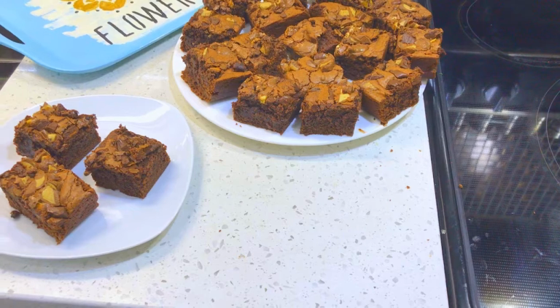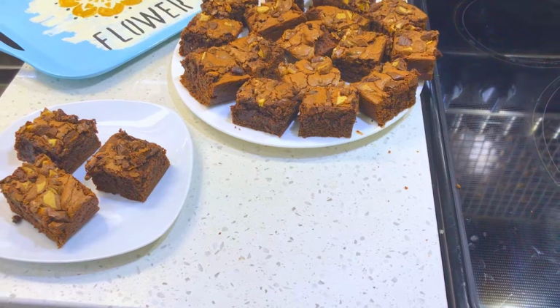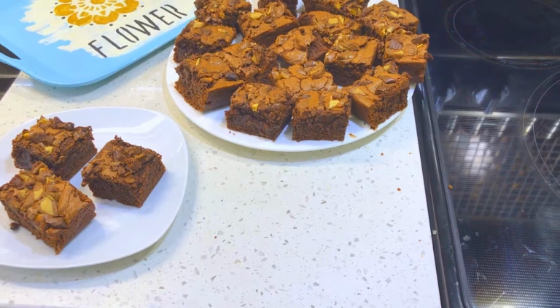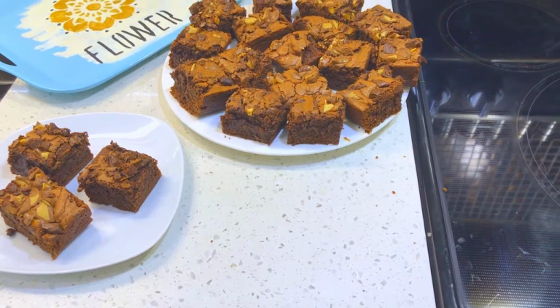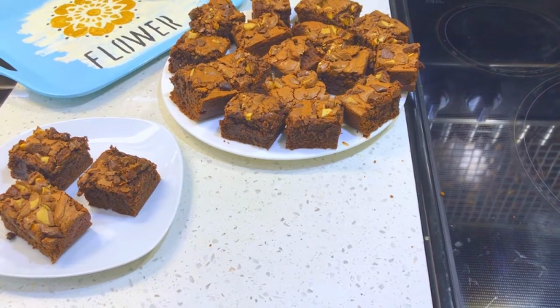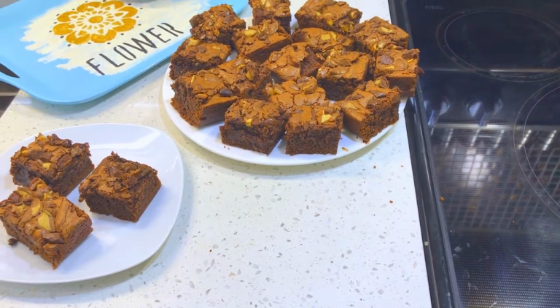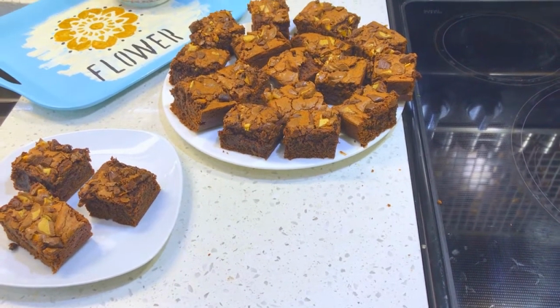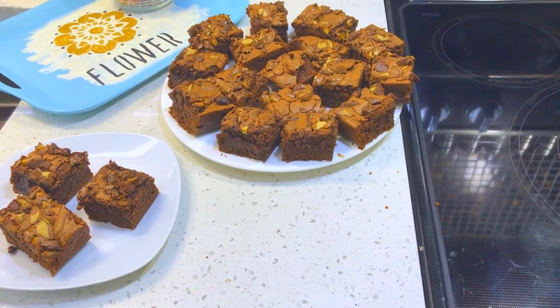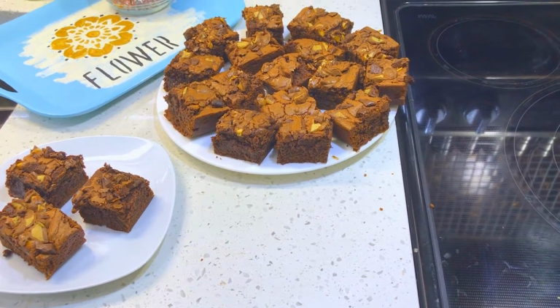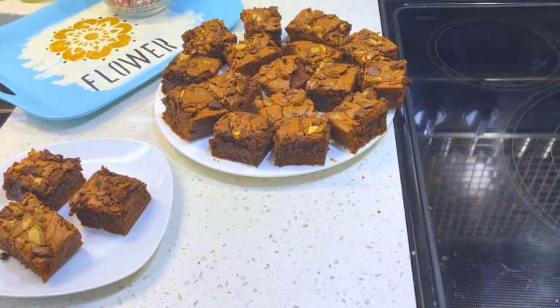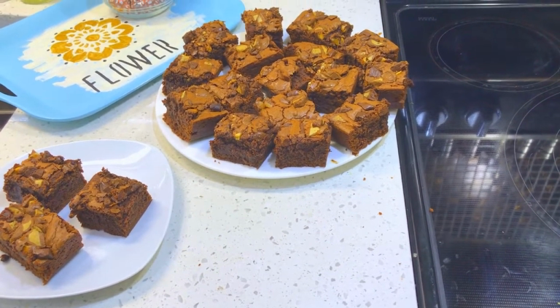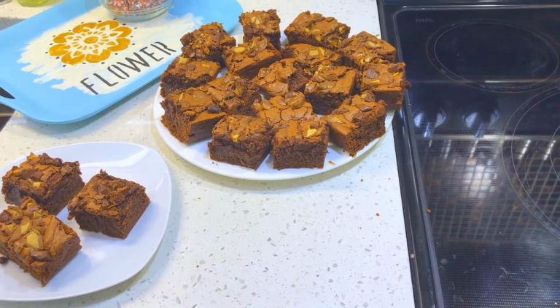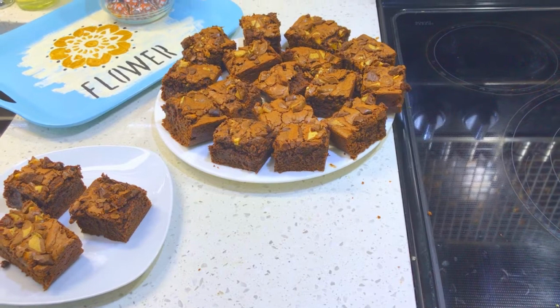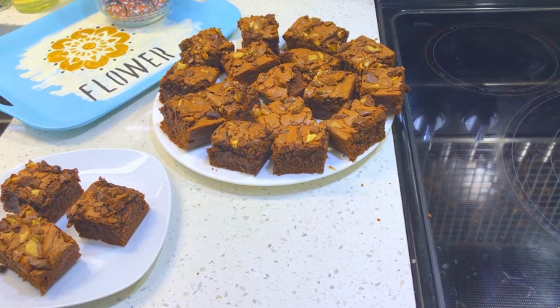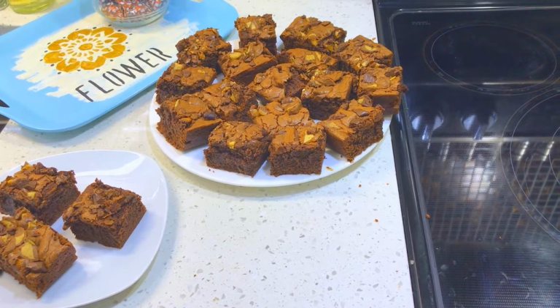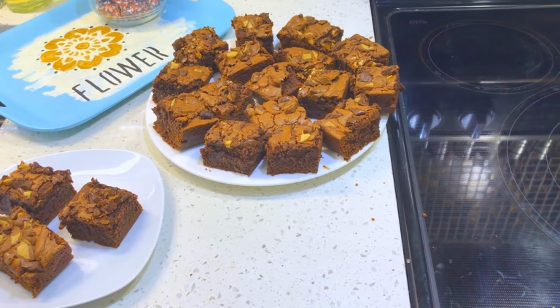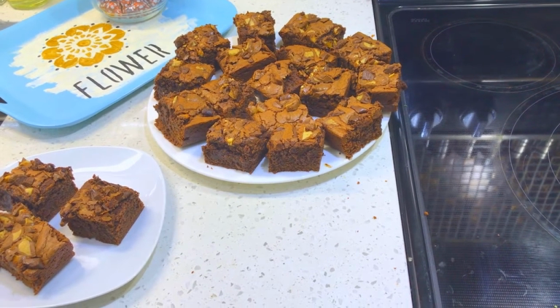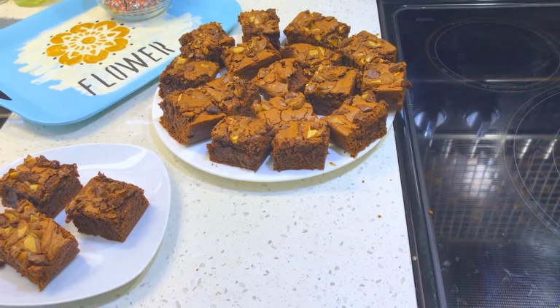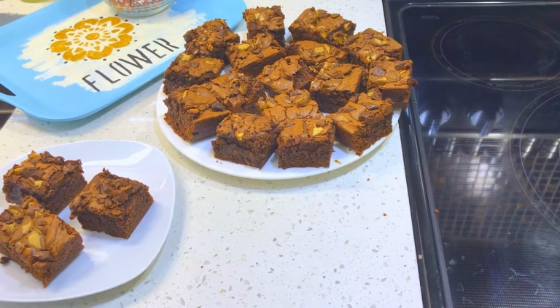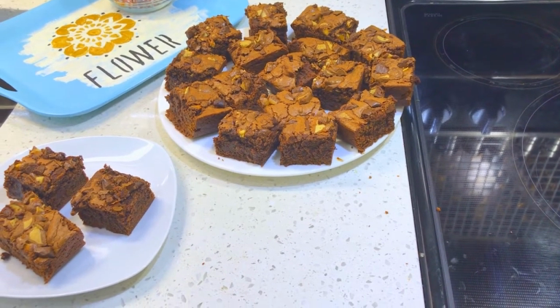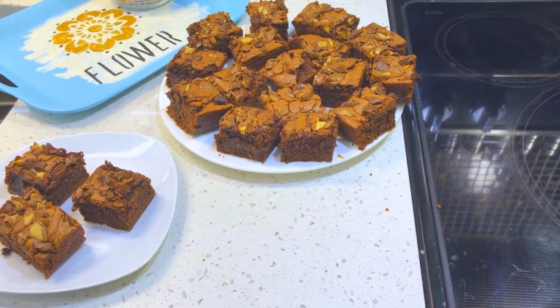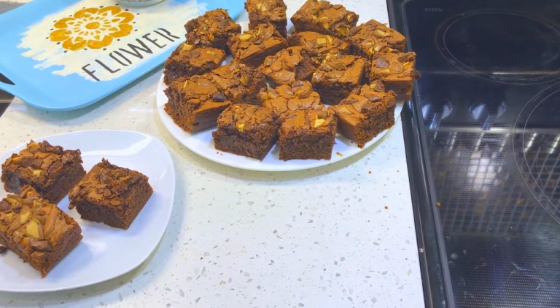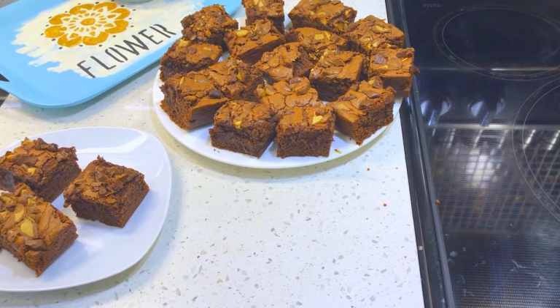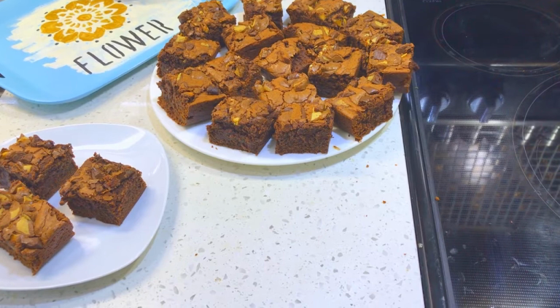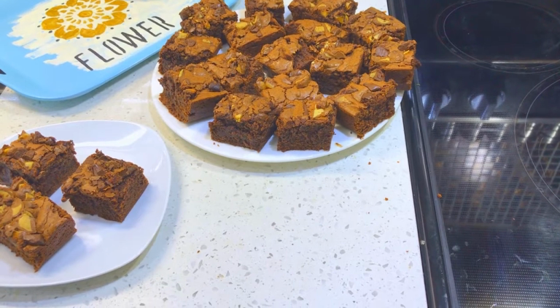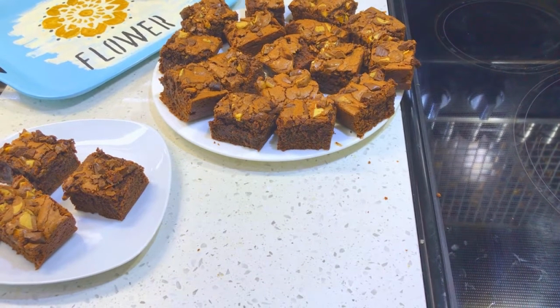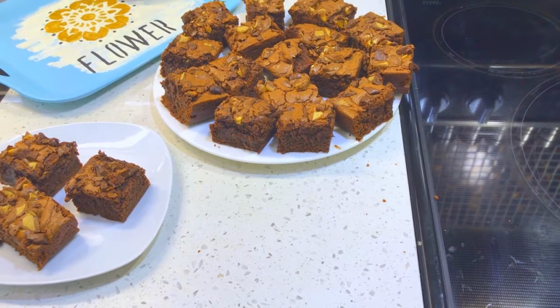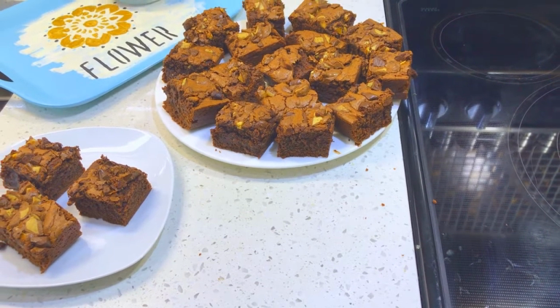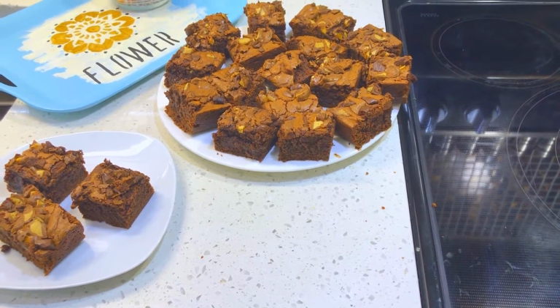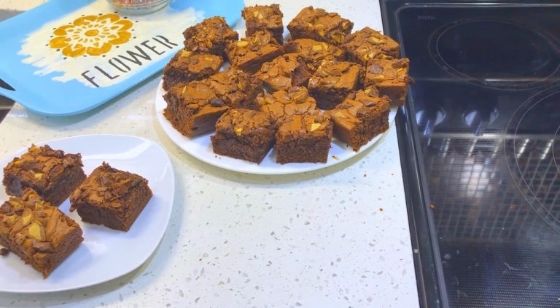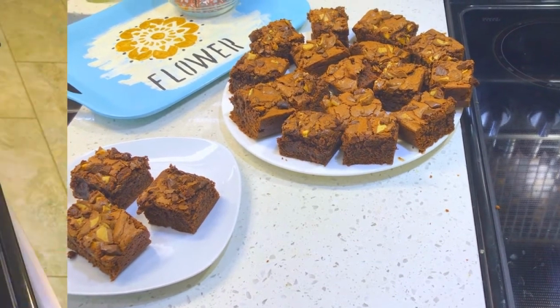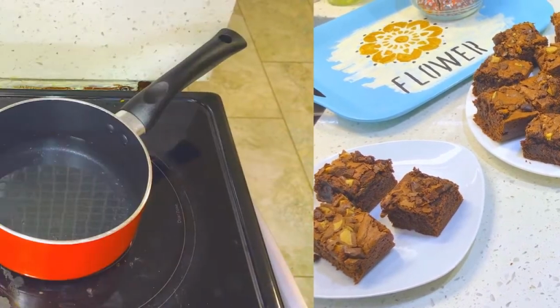Hello everyone! Welcome back to the kitchen and today we'll be making this extremely chocolatey fudgy brownie. This brownie recipe has chocolate inside and out so it is extremely dense and extremely chocolatey. So let's get started!